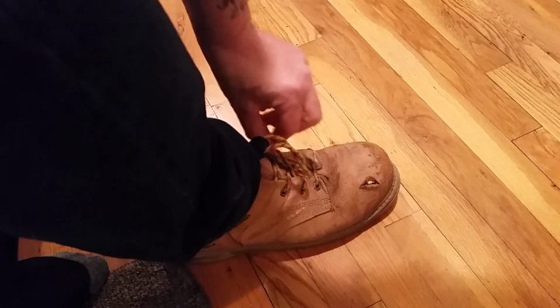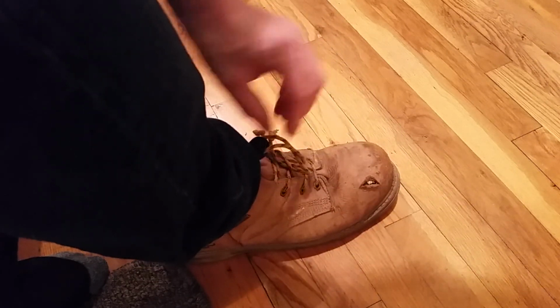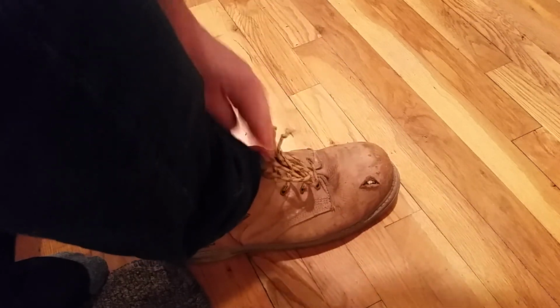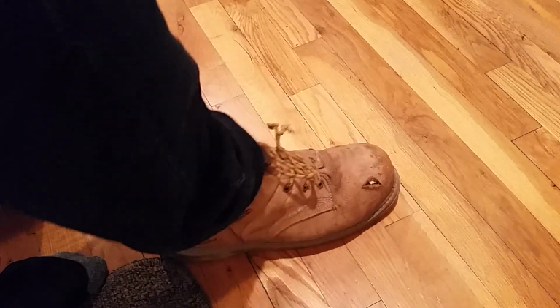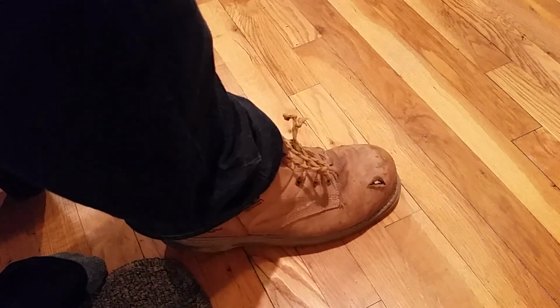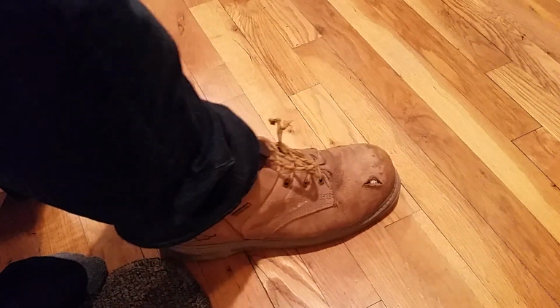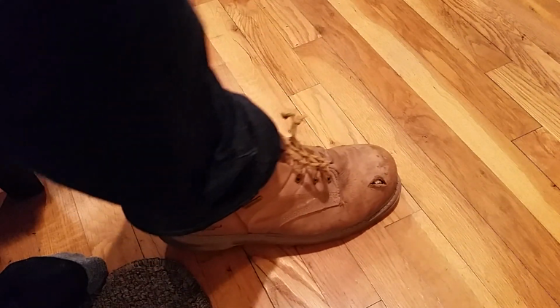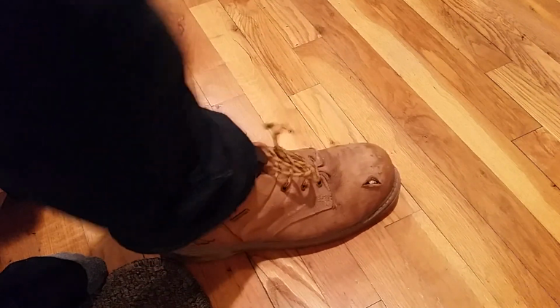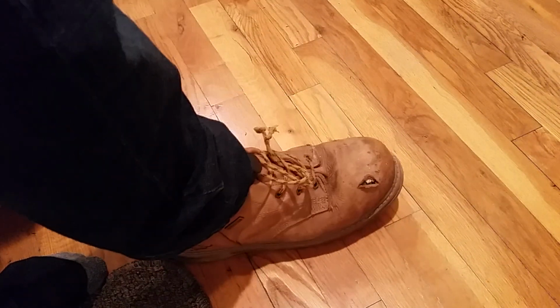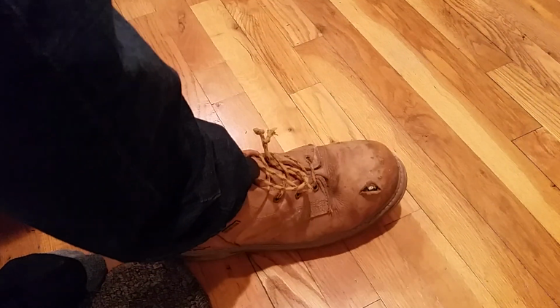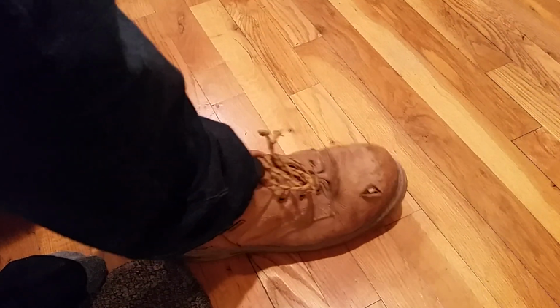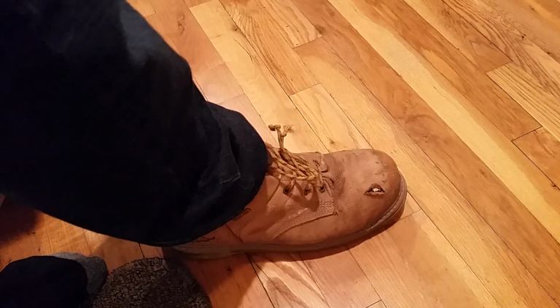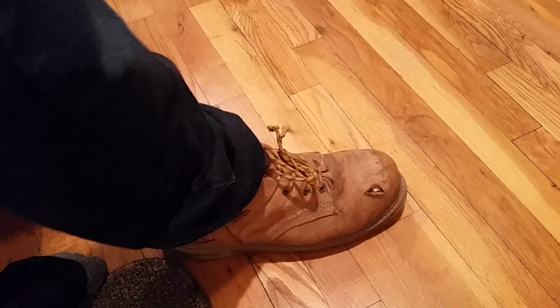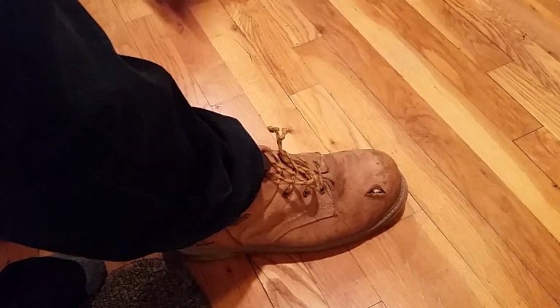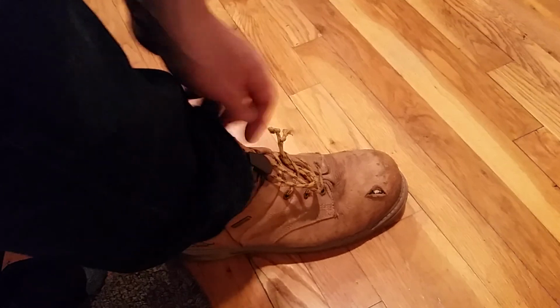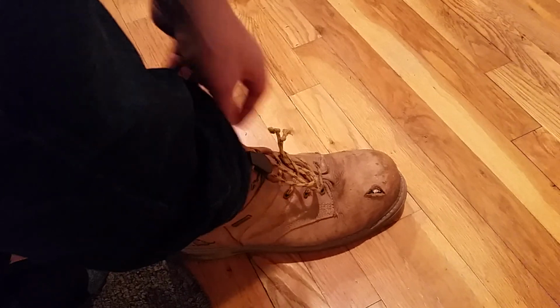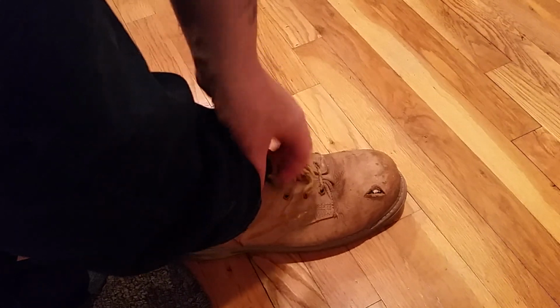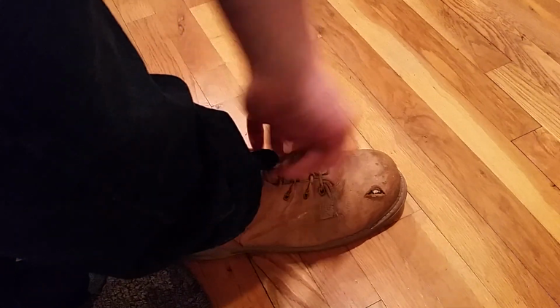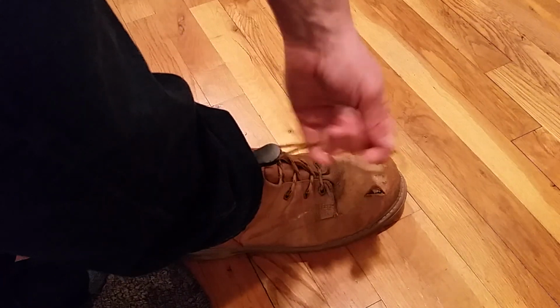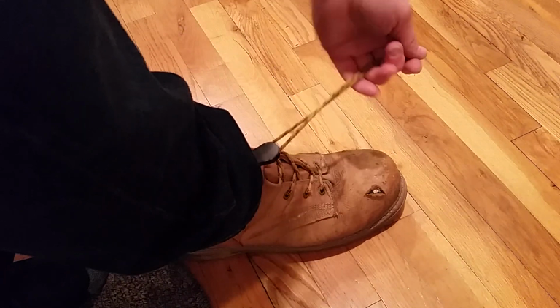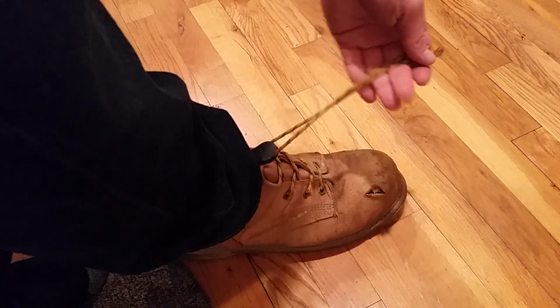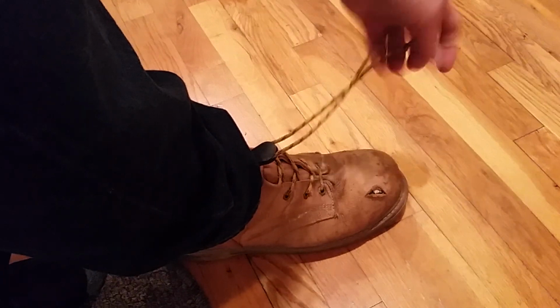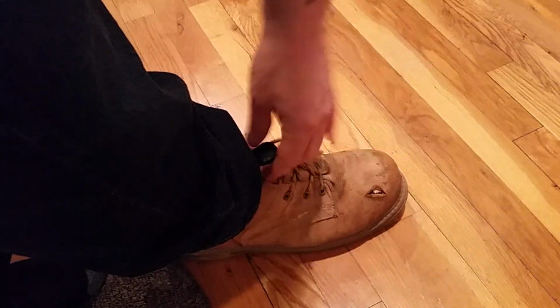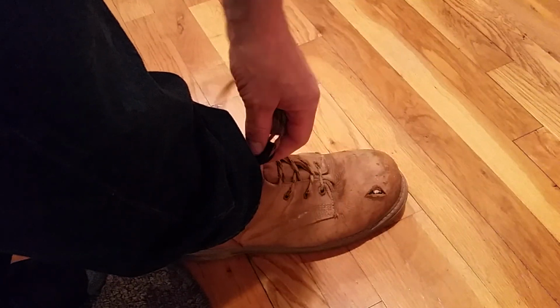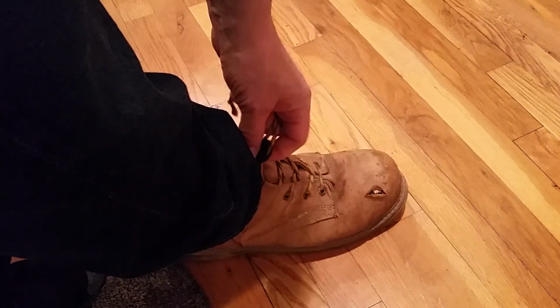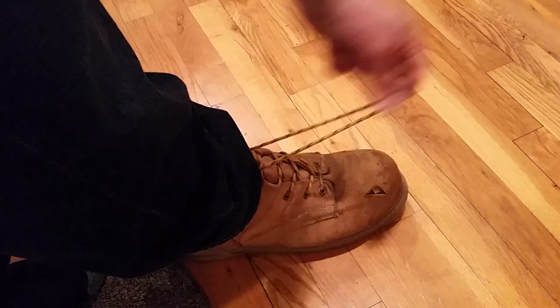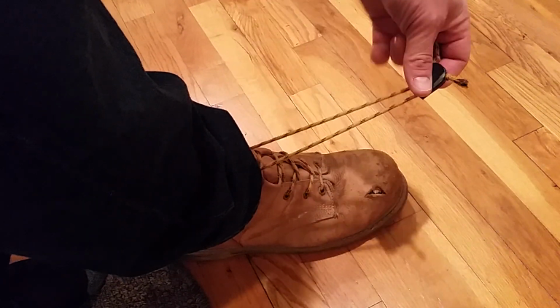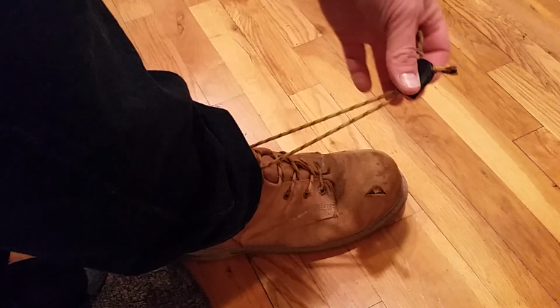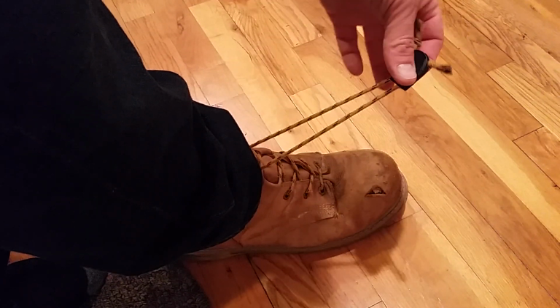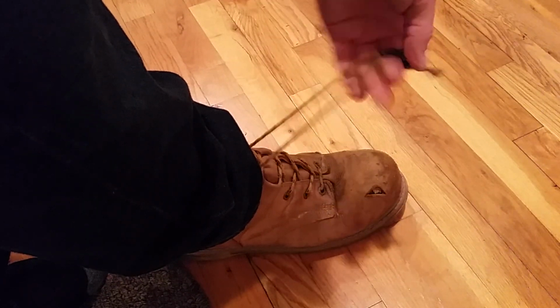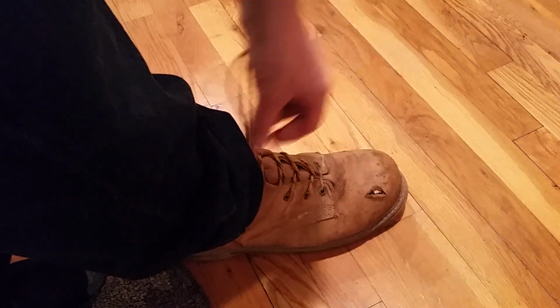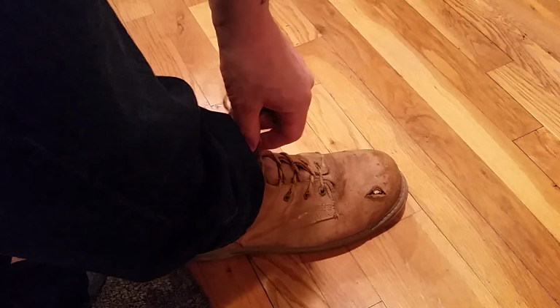That's how those work. To take them off, I just pull the lace out and slide this up.